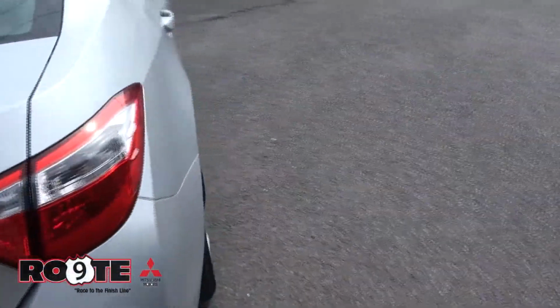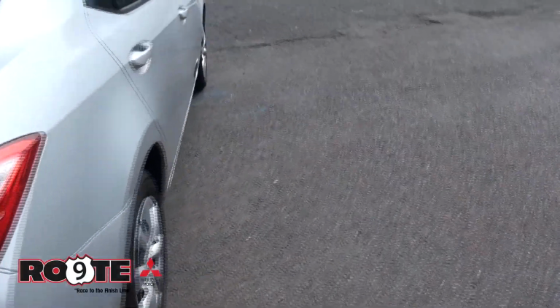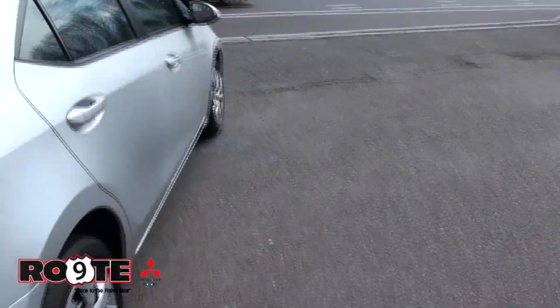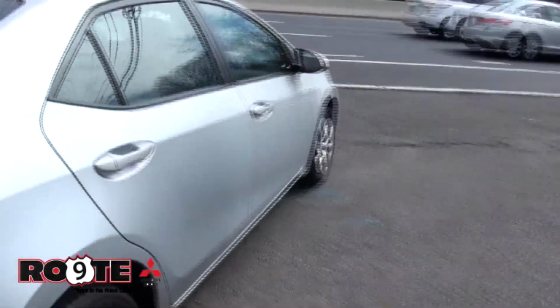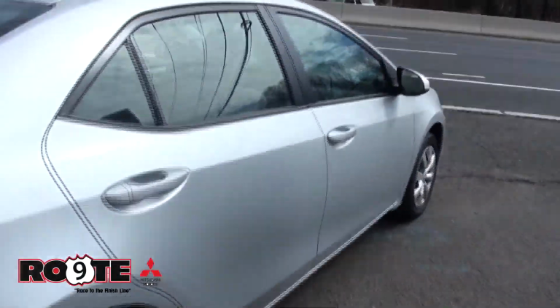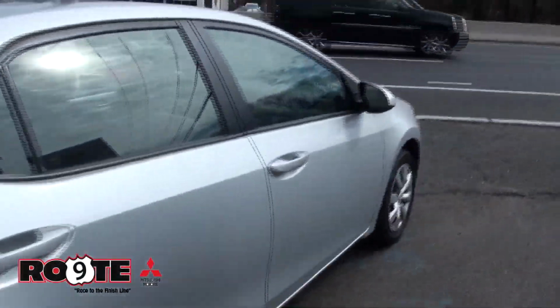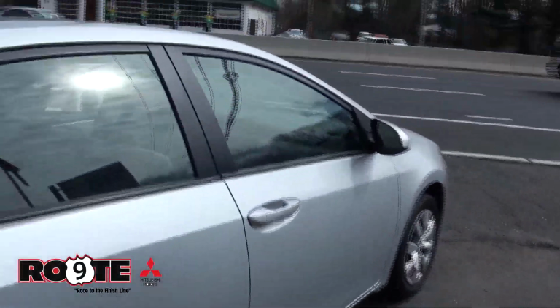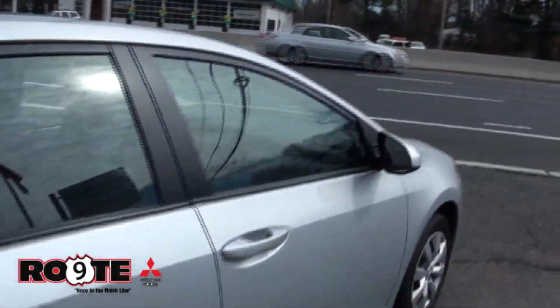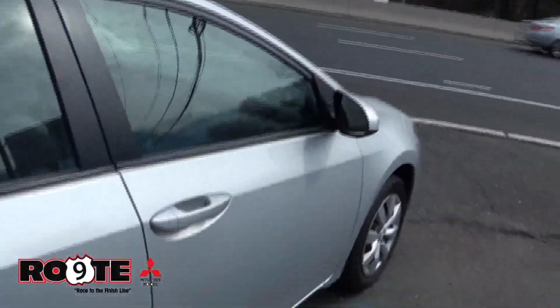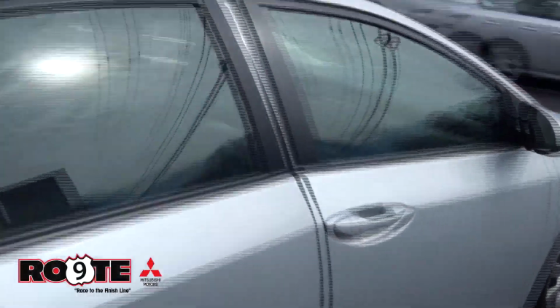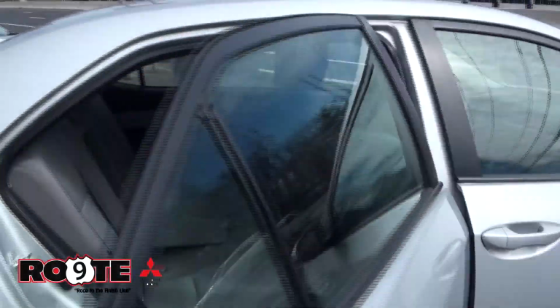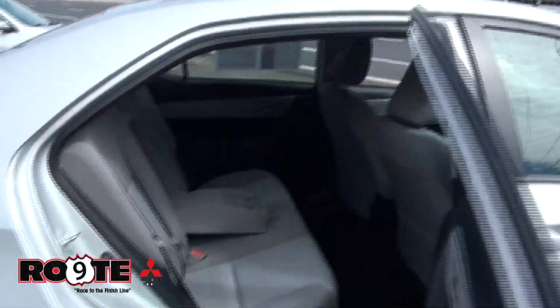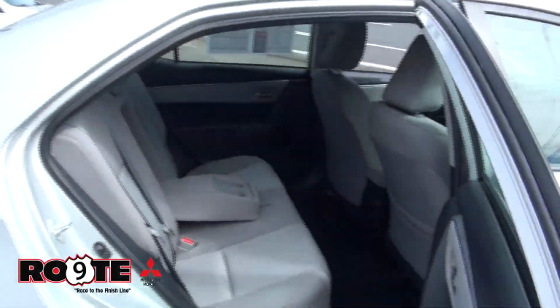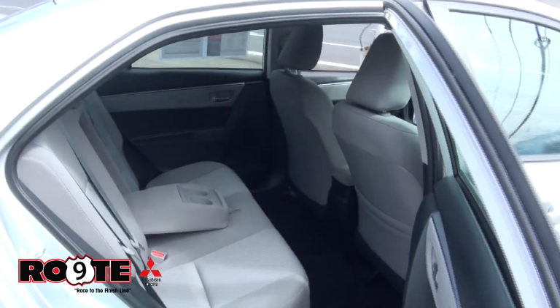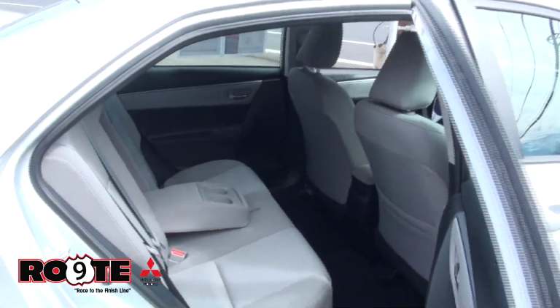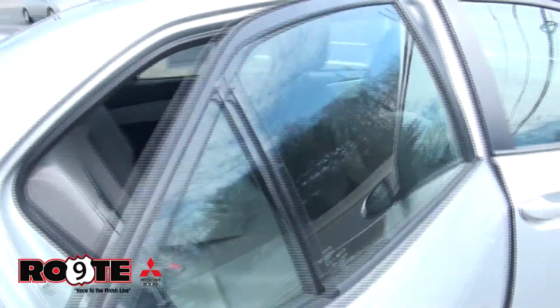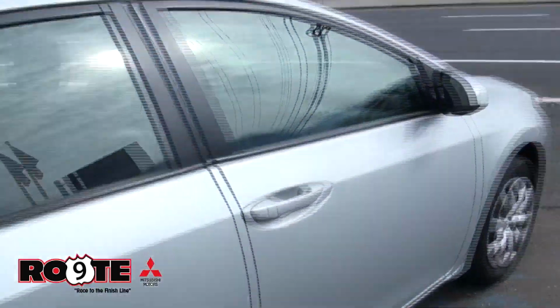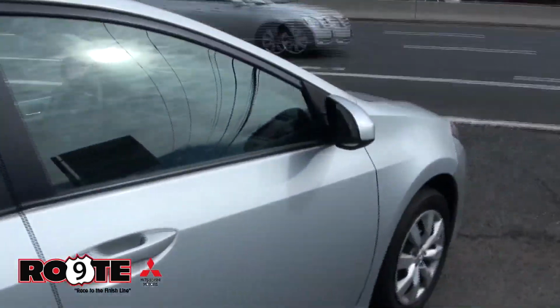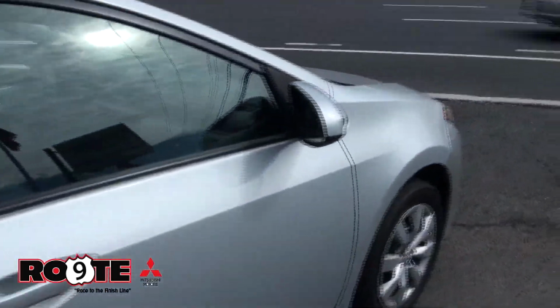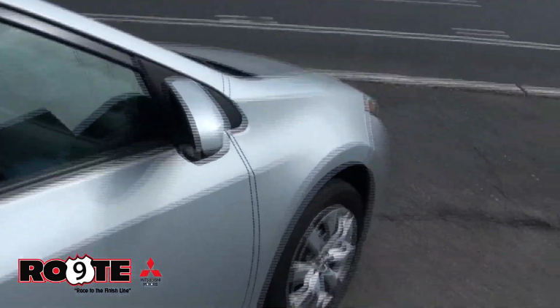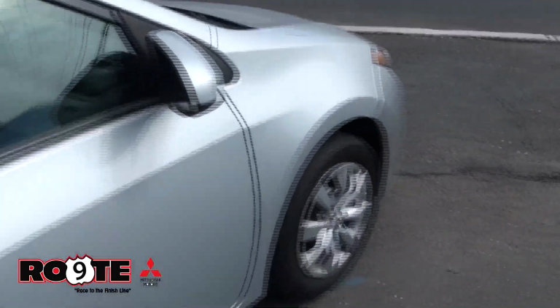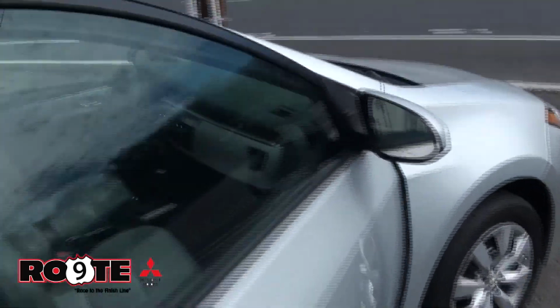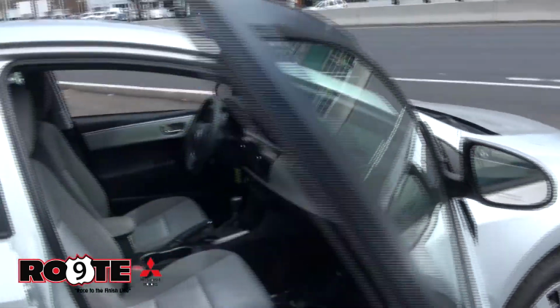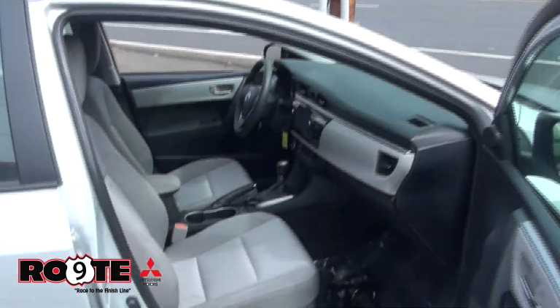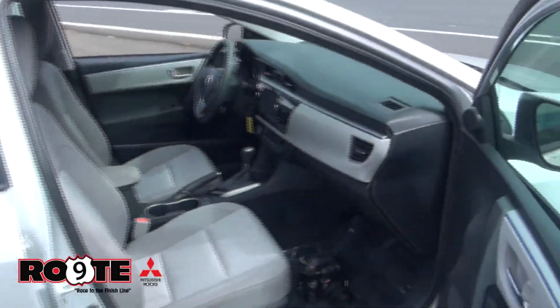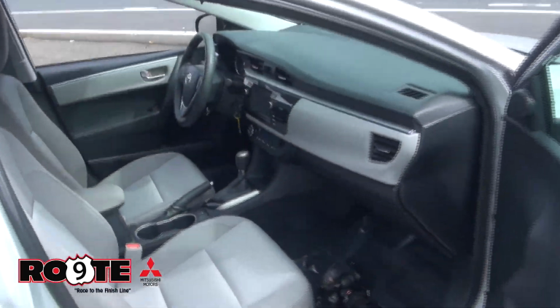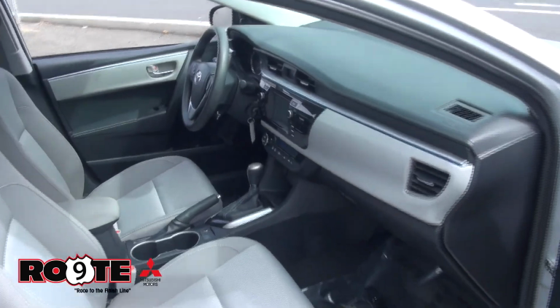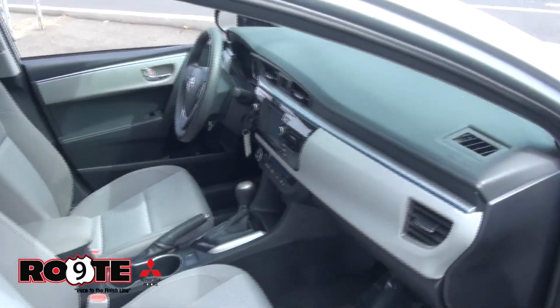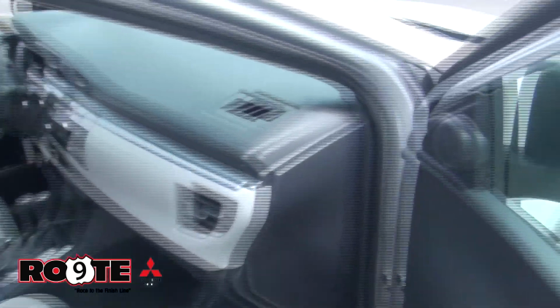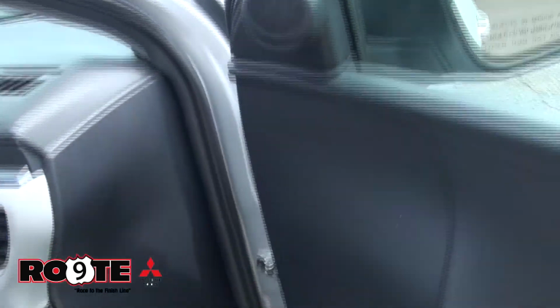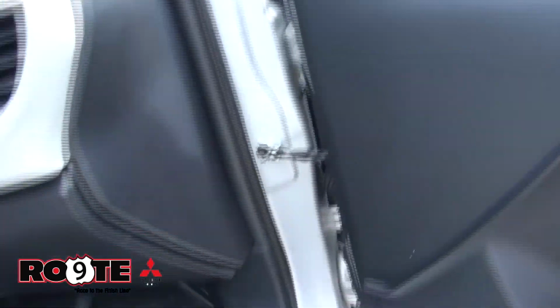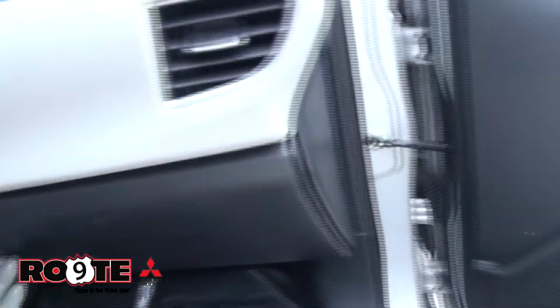One of the ways to save even bigger is to click on the green button on our website at route9mitsubishi.com, which is the green e-price button. Click that and you'll get the lowest pricing.